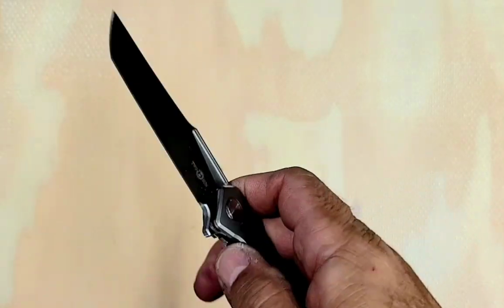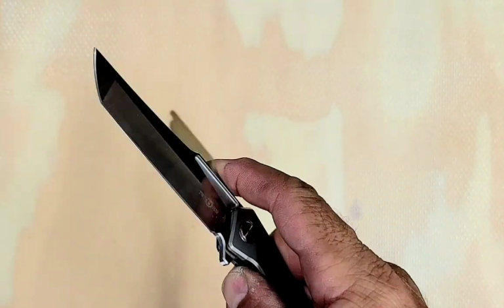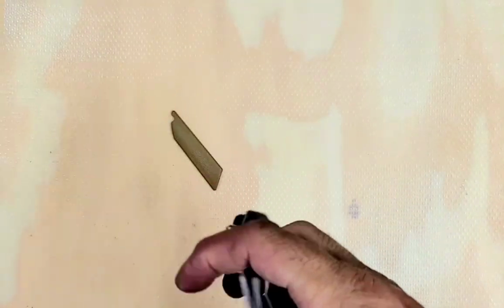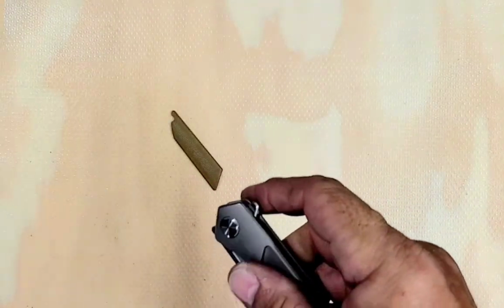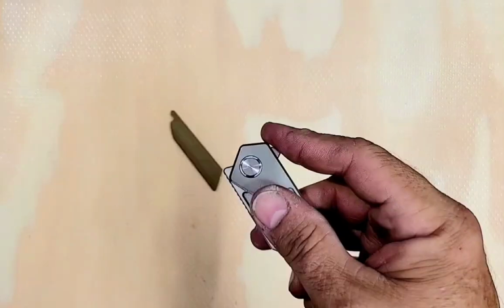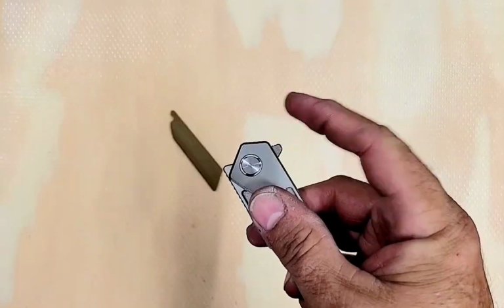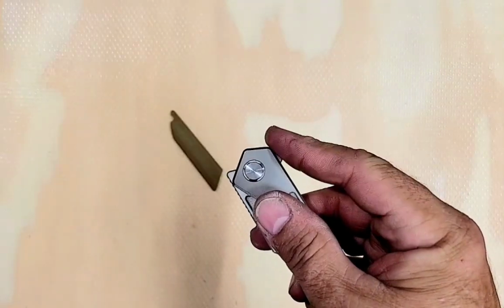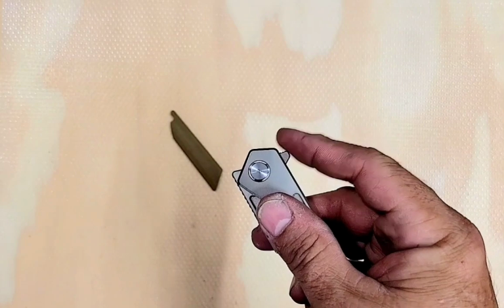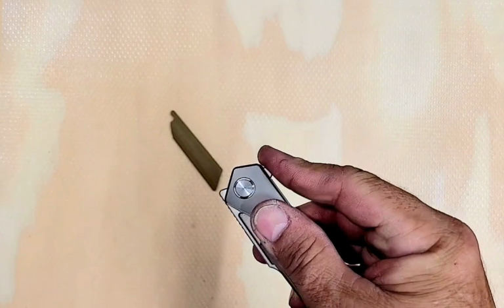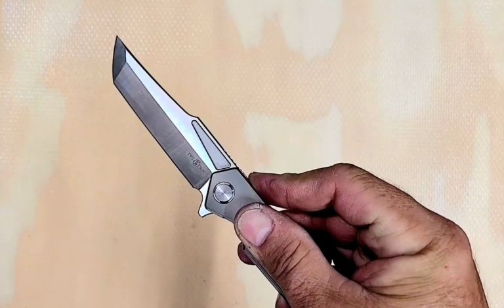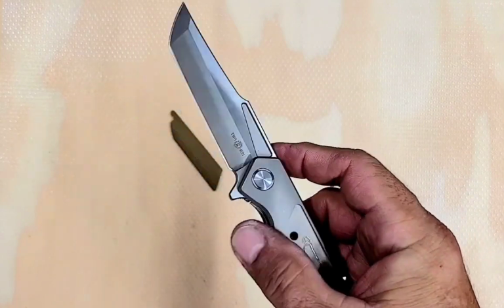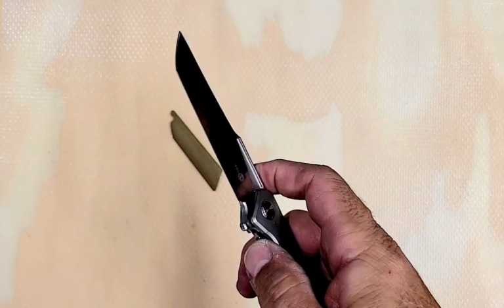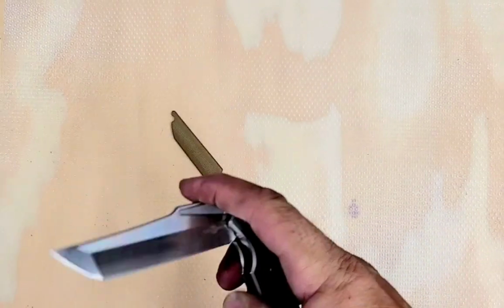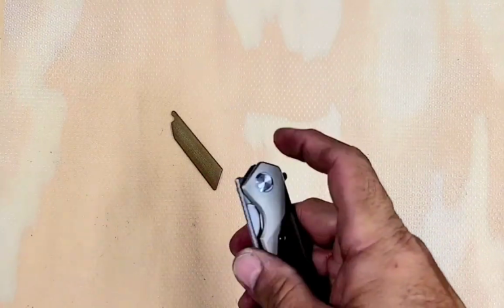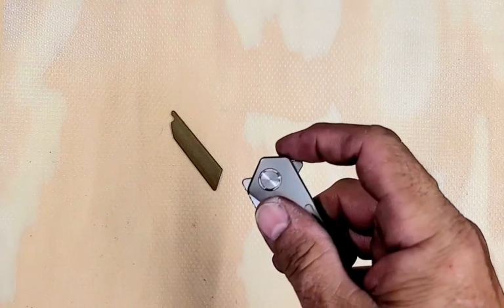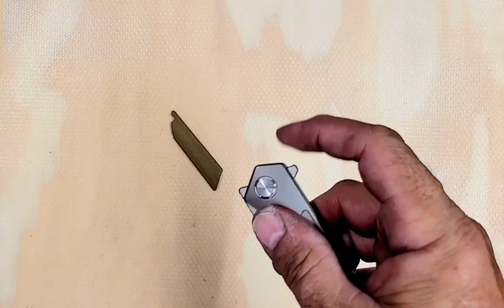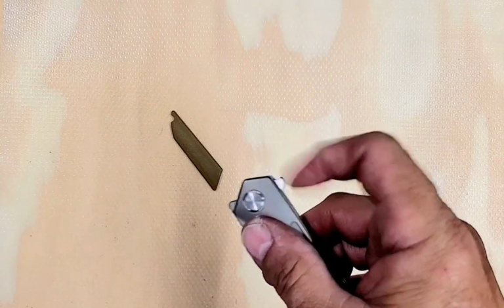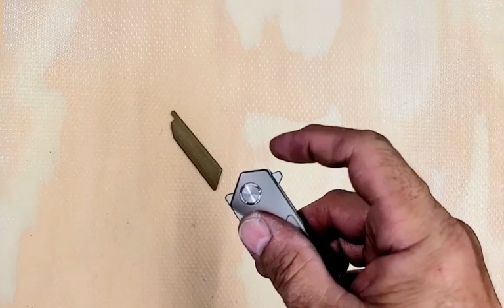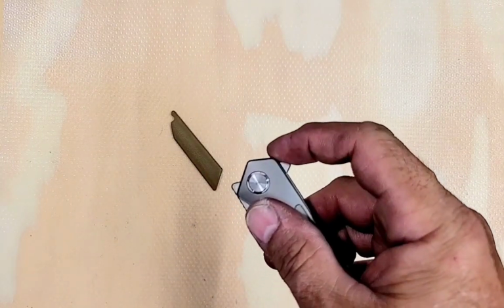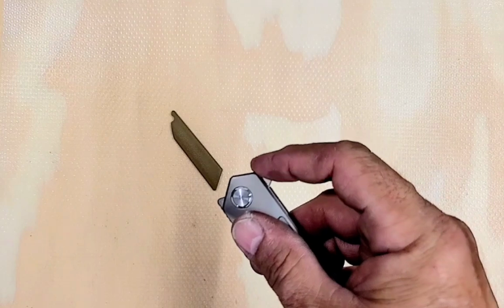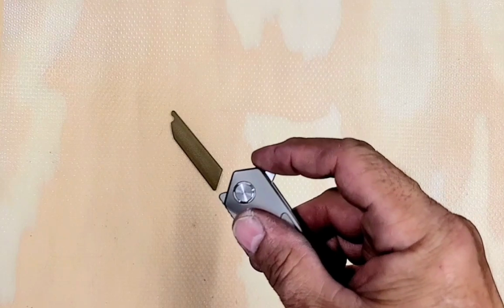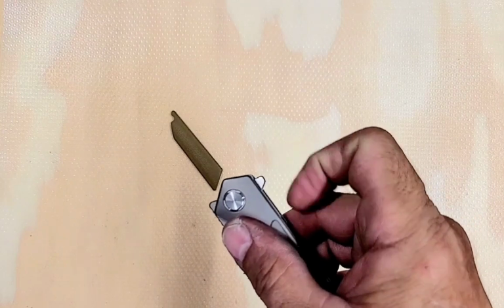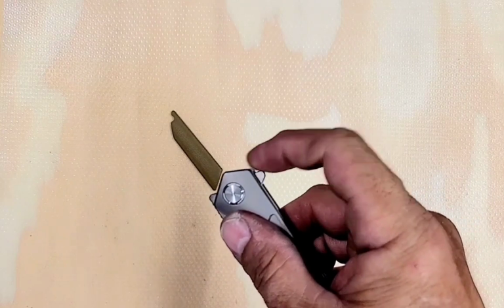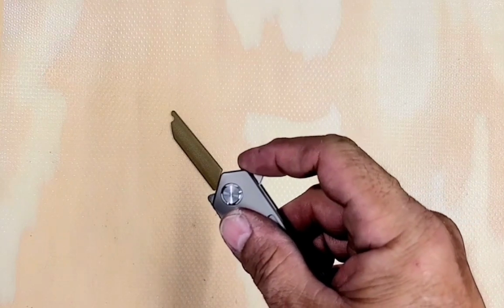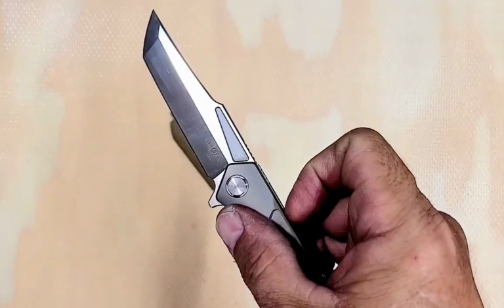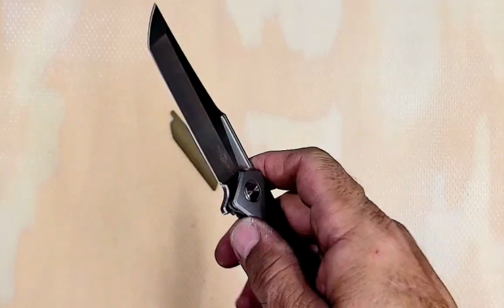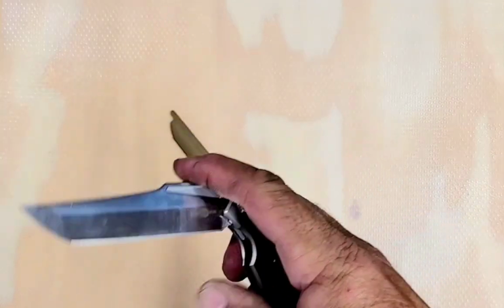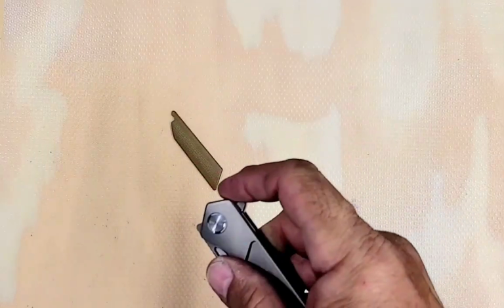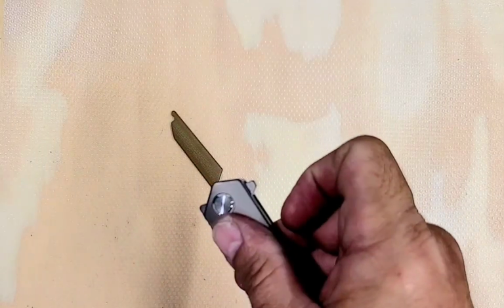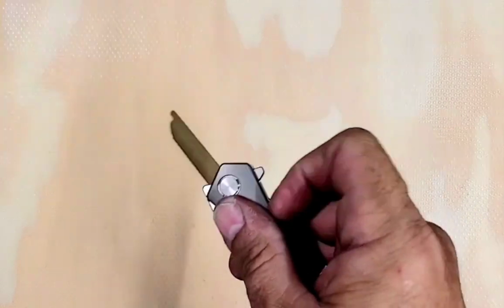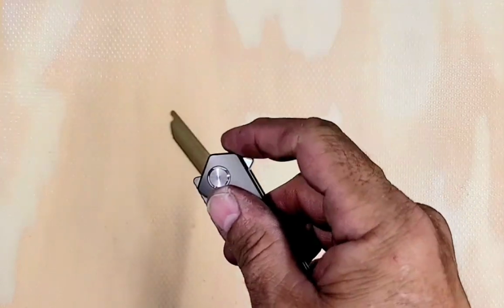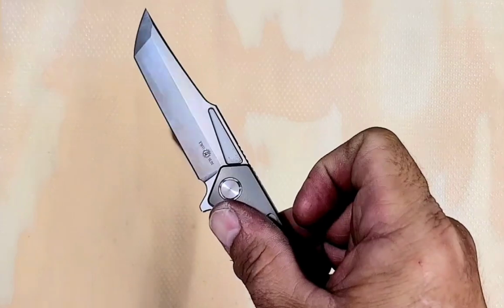The push button opens pretty well when you're pushing straight in — it does not bad on that. But it's better to light switch it. You have to push straight down. You can't just flick this way or you'll slip off. I didn't slip off that time, but yeah, you can slip off.